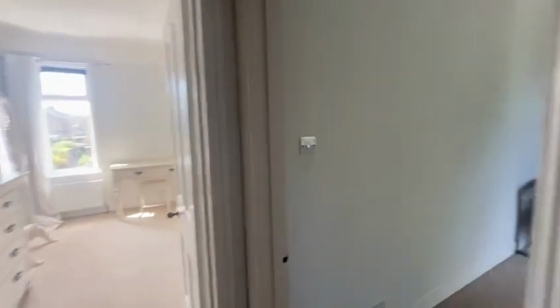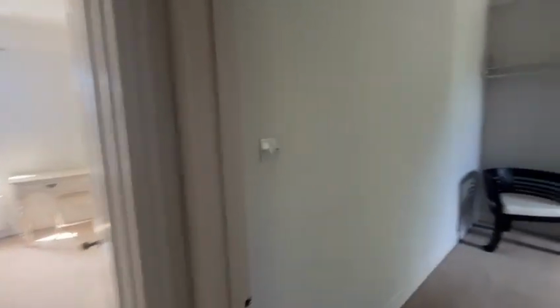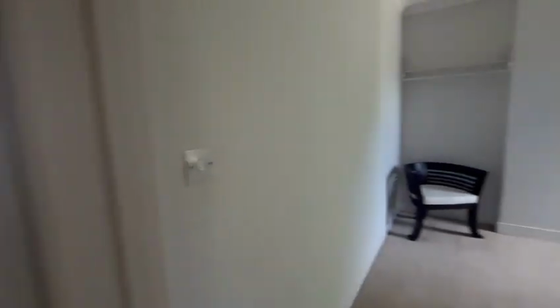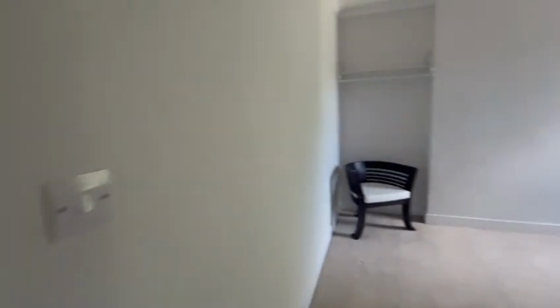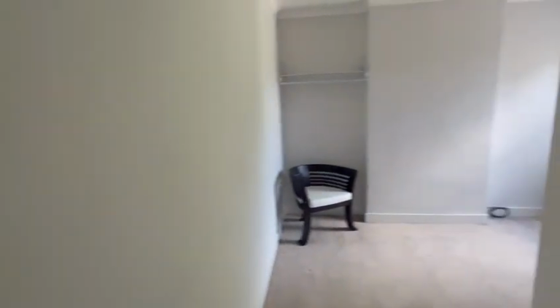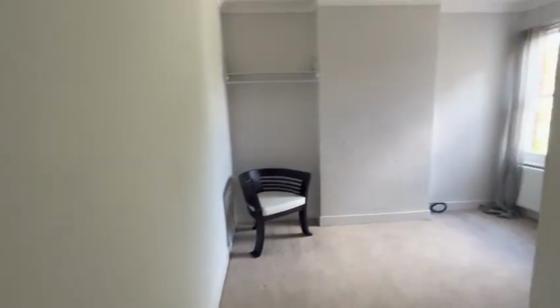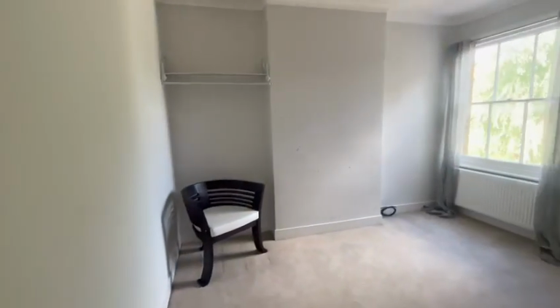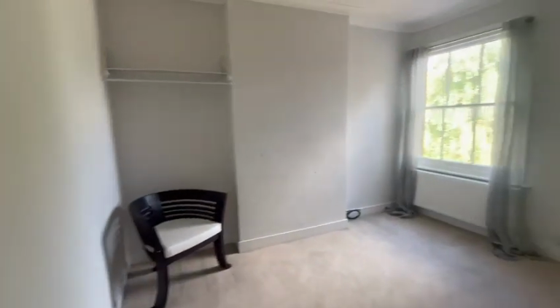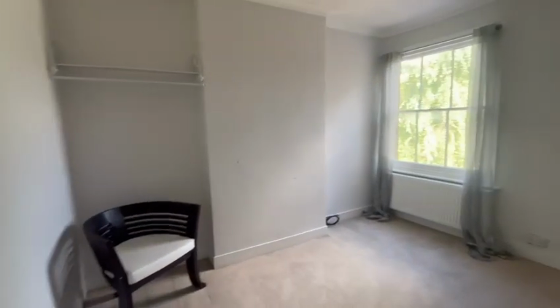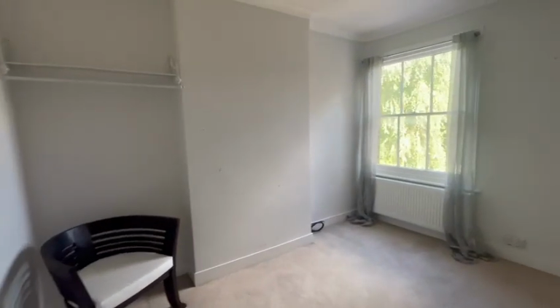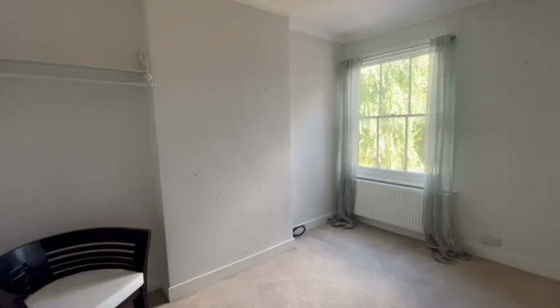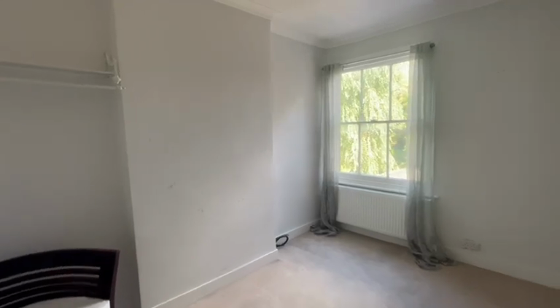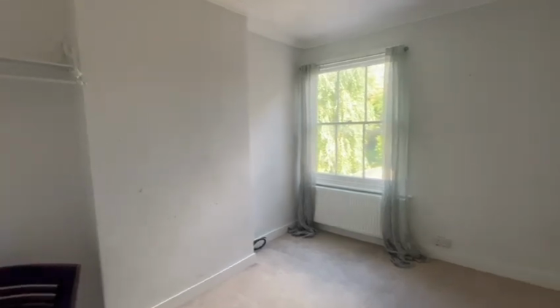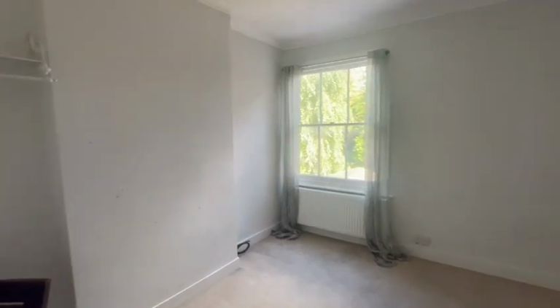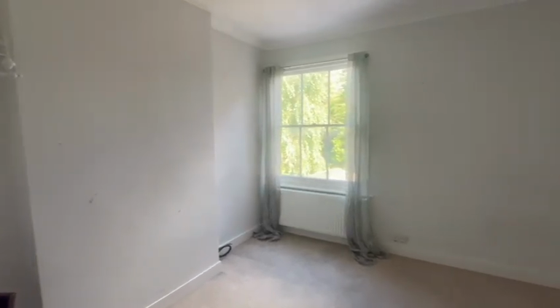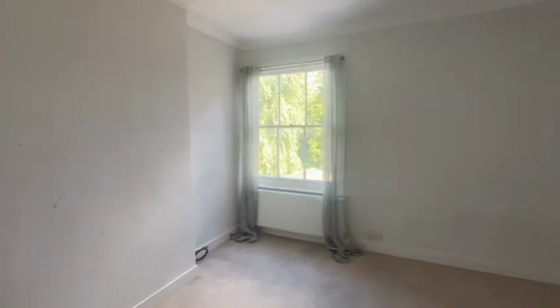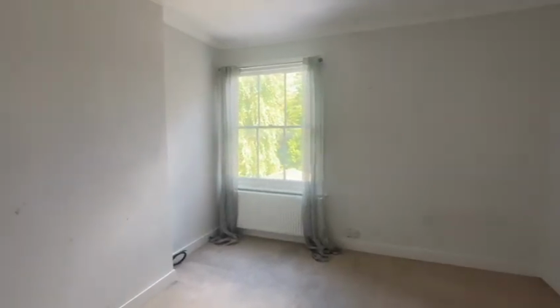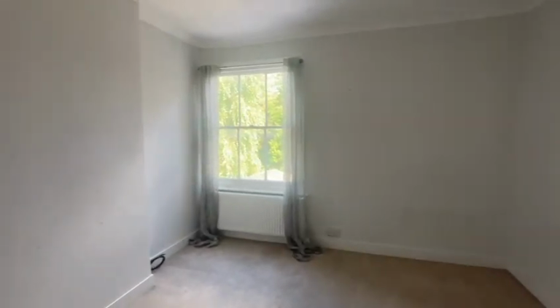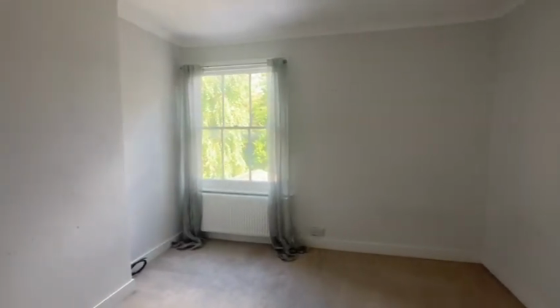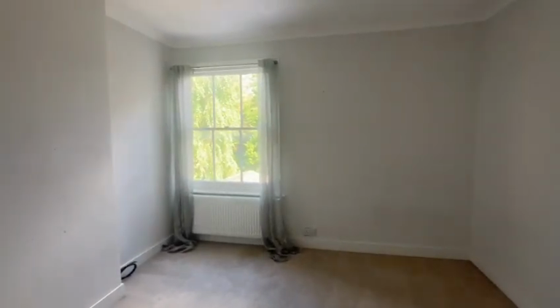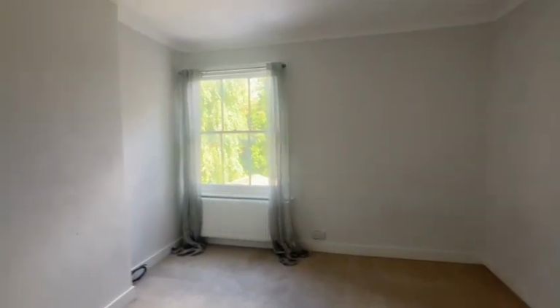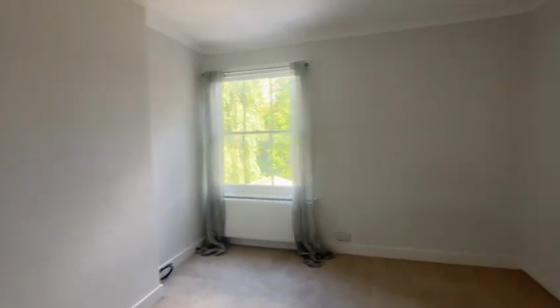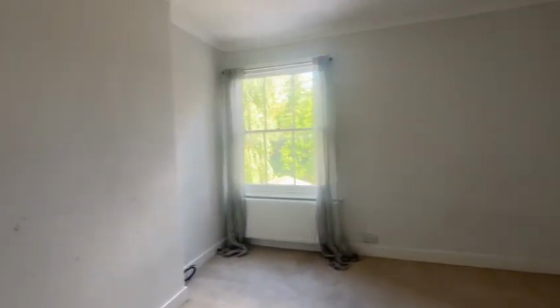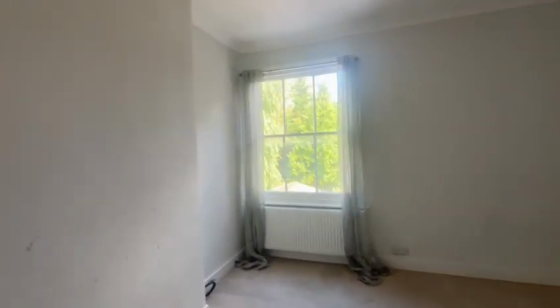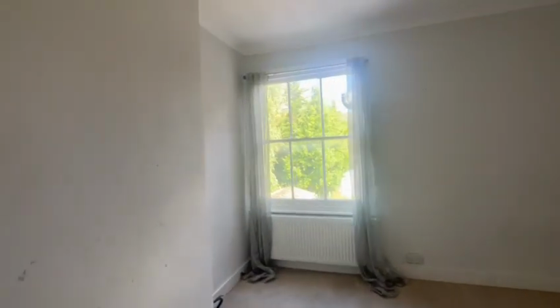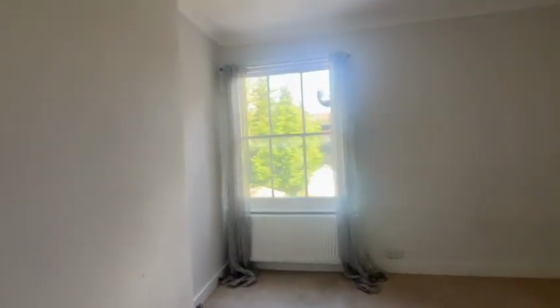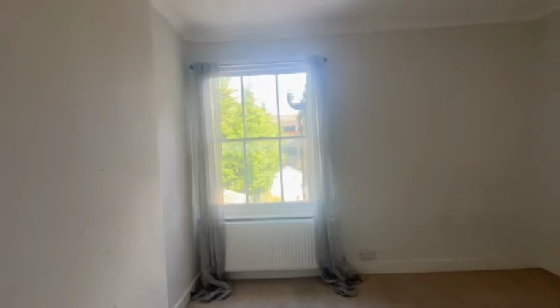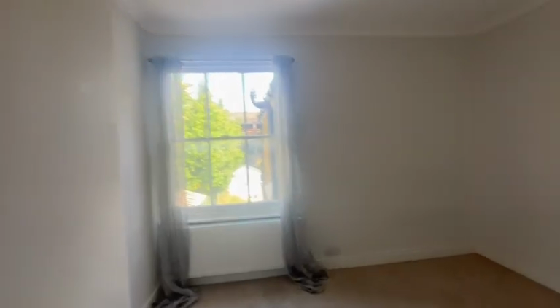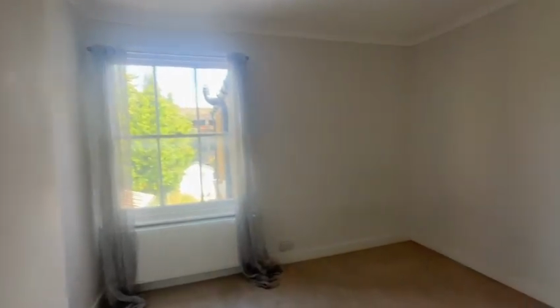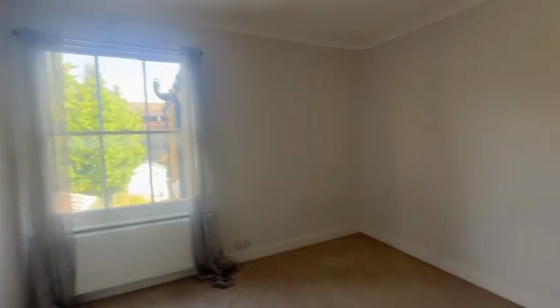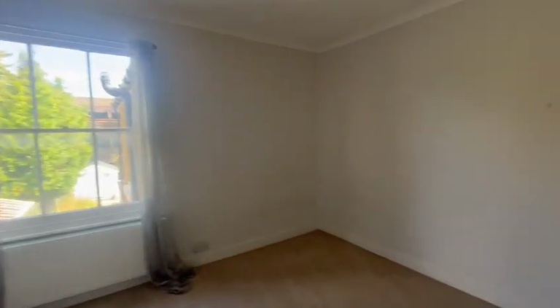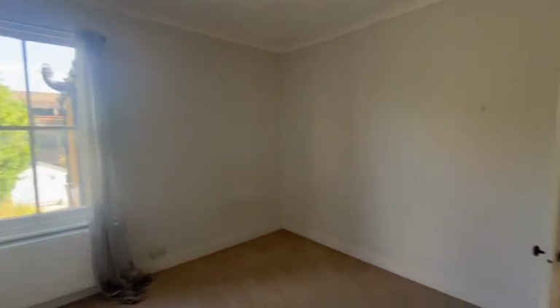The second bedroom is in here — again very similar, a large double with sash windows and plenty of space for storage and everything else you may need.